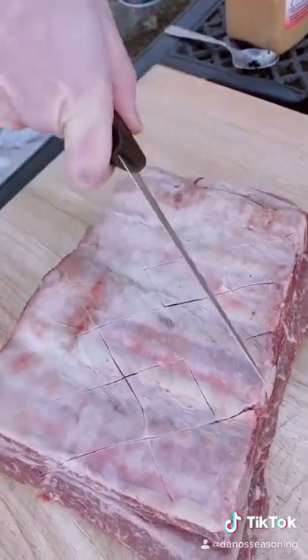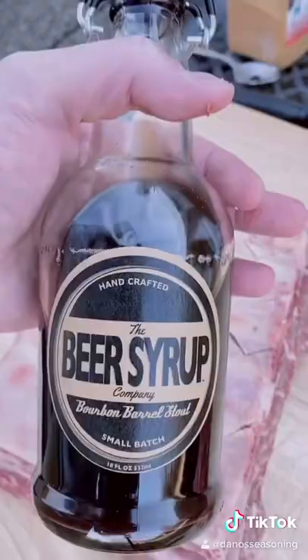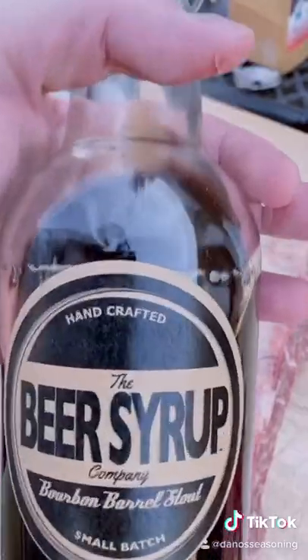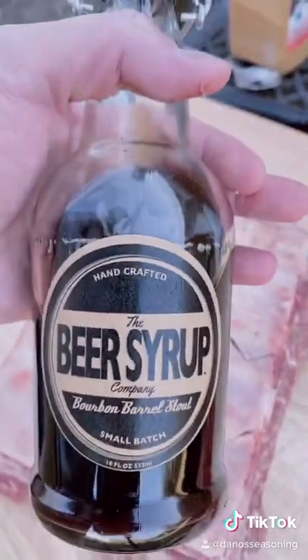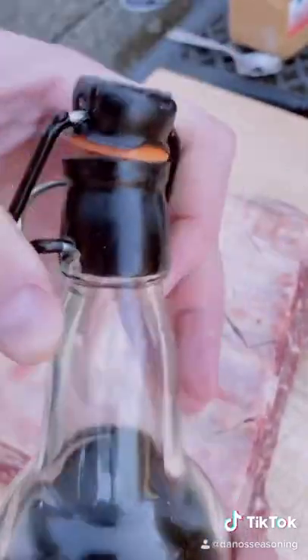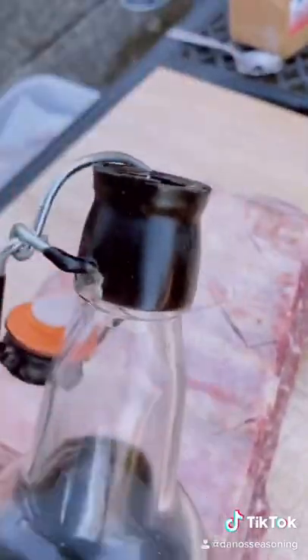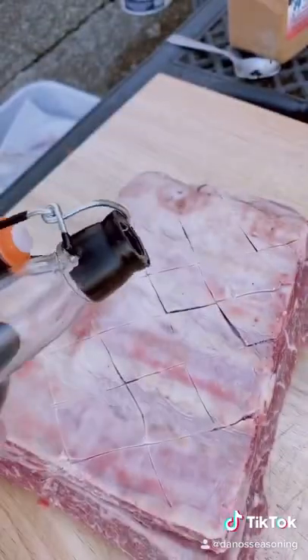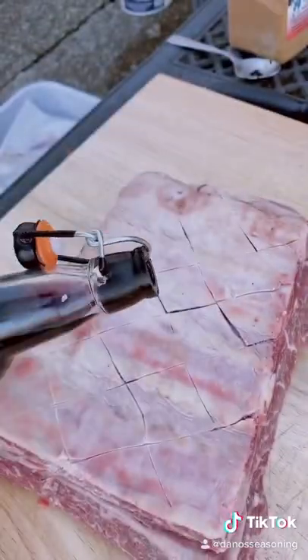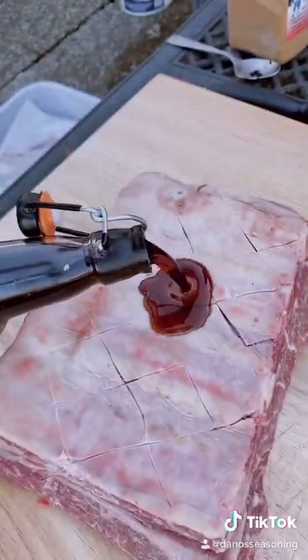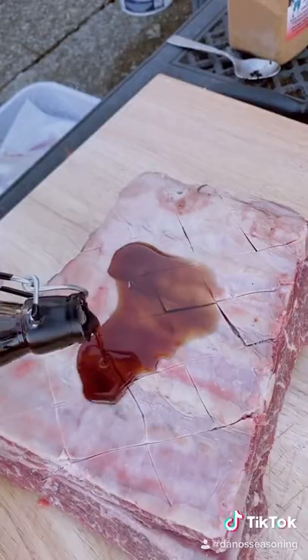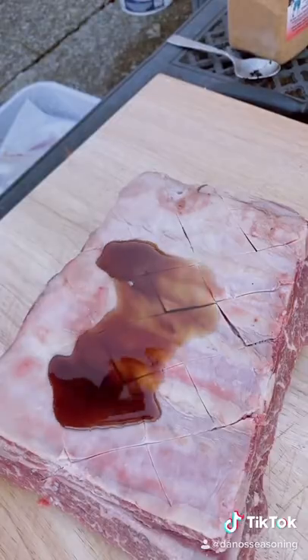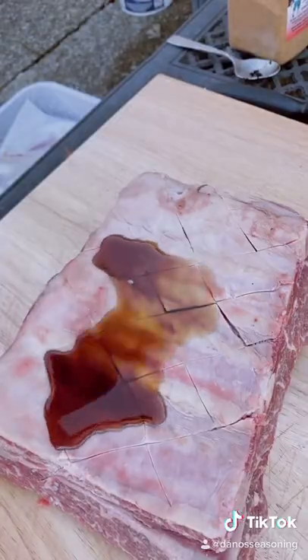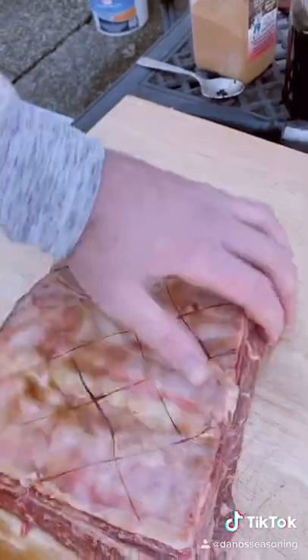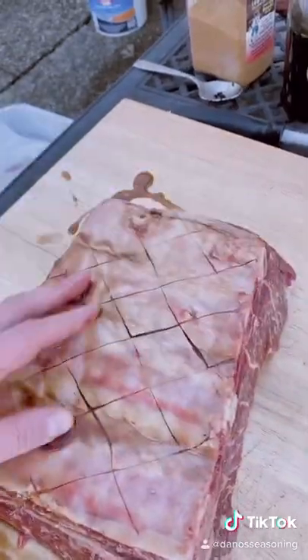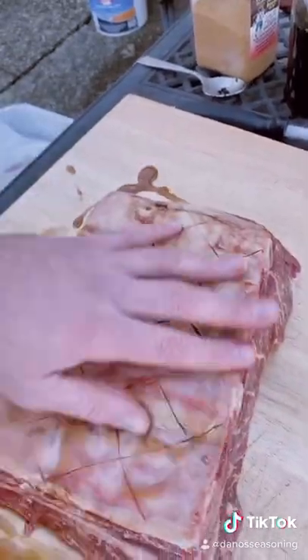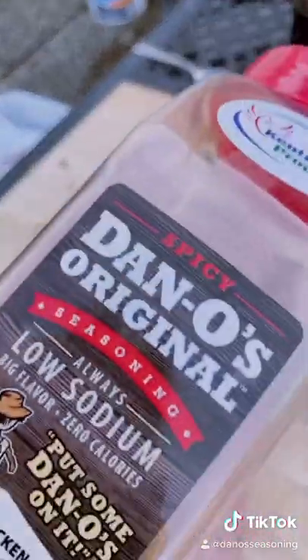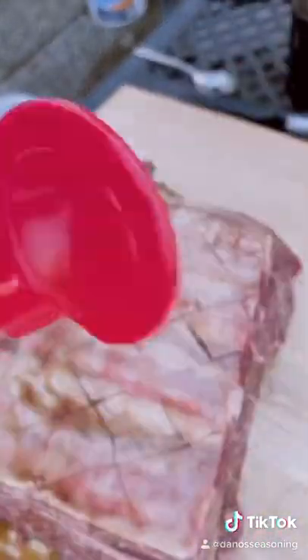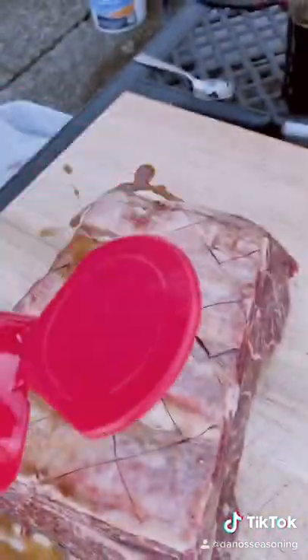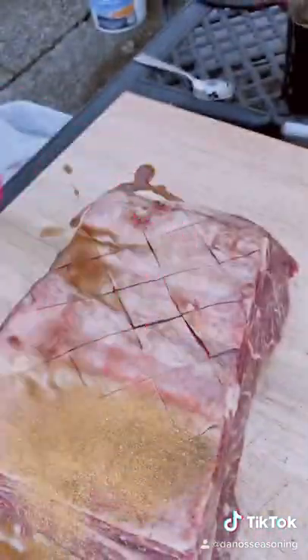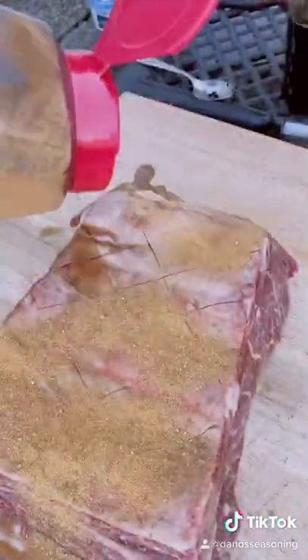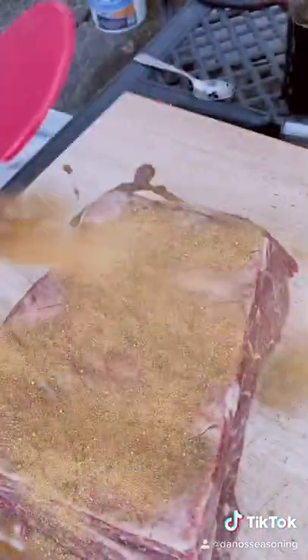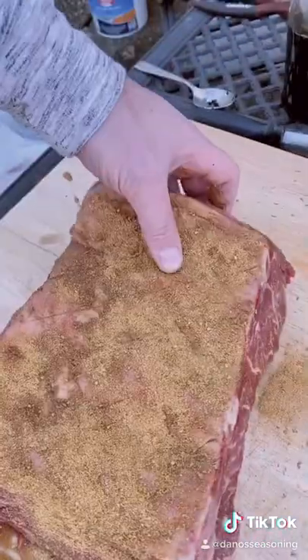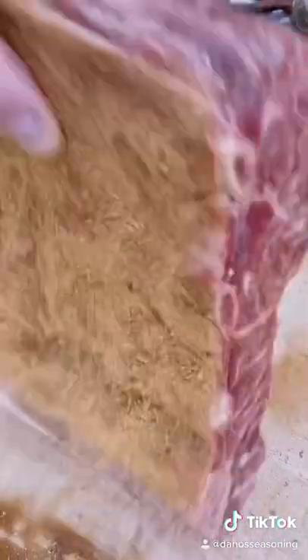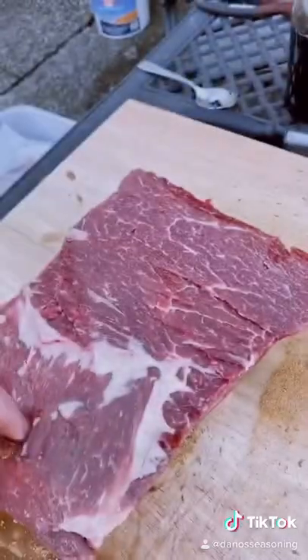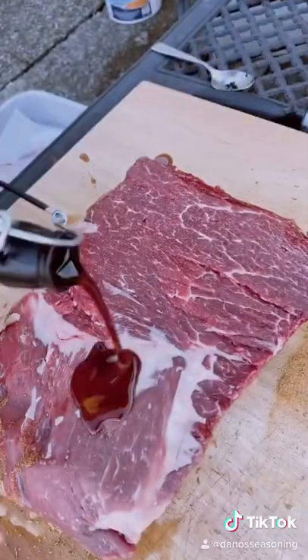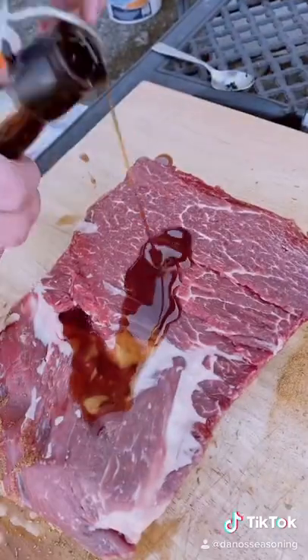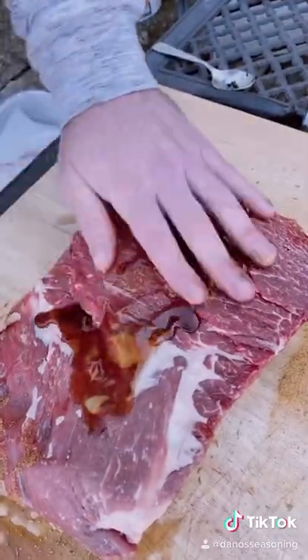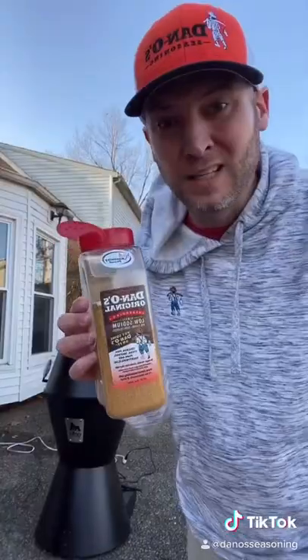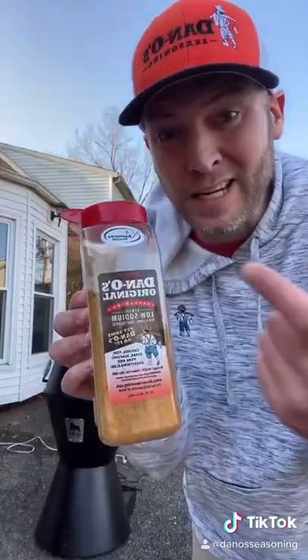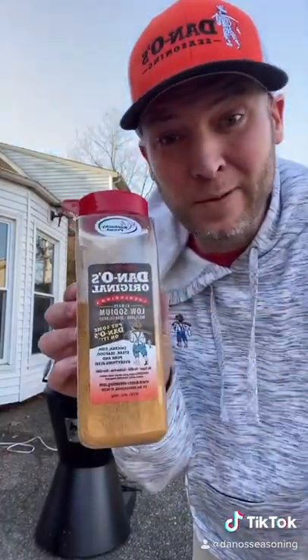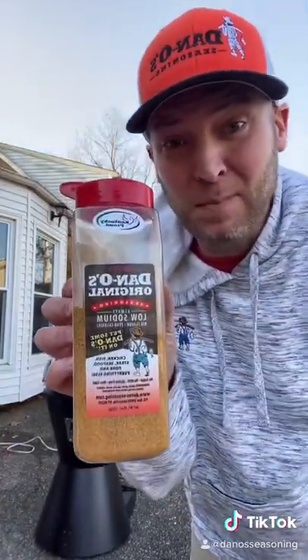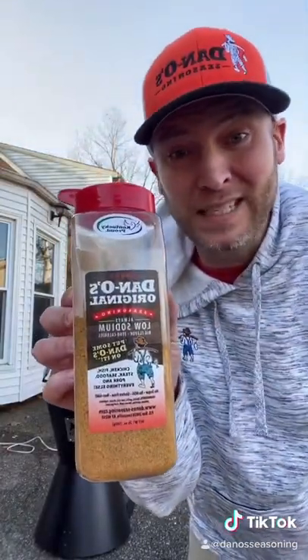We're gonna use beer syrup as a binder. Pour it on, rub it down — we're going spicy. Dano's — just give it a good sprinkle, flip it, do it again. Let's hit it again with that spicy Dano's.